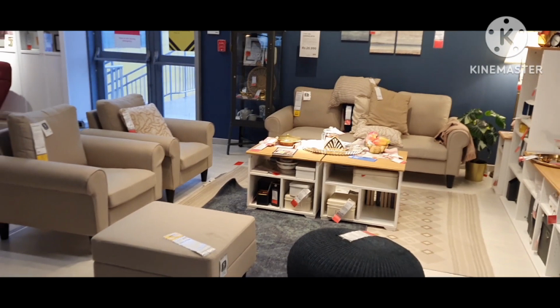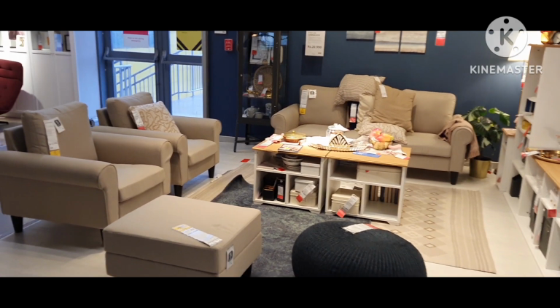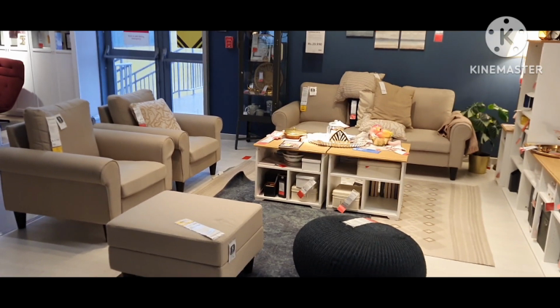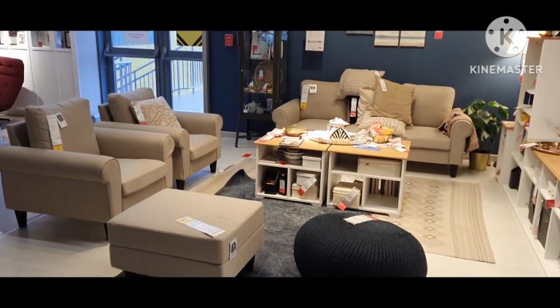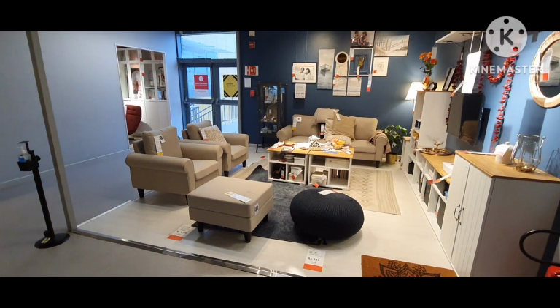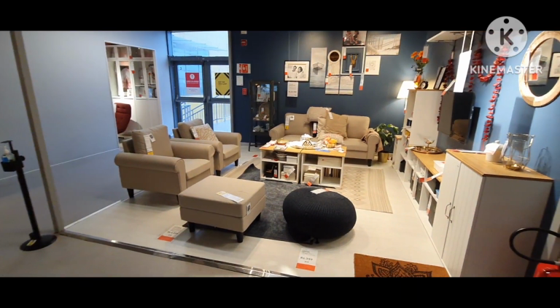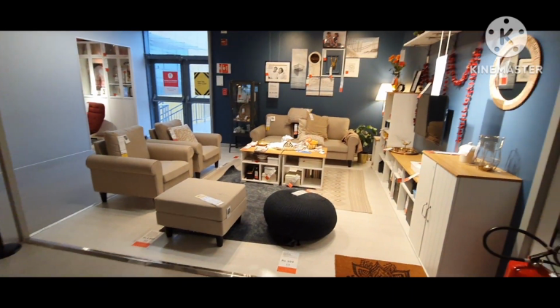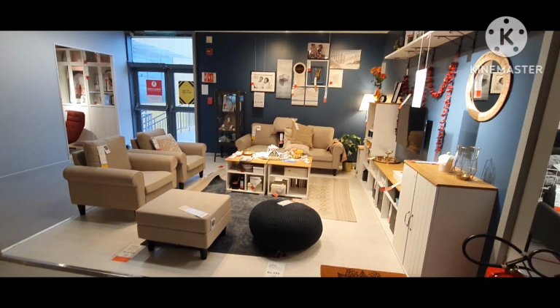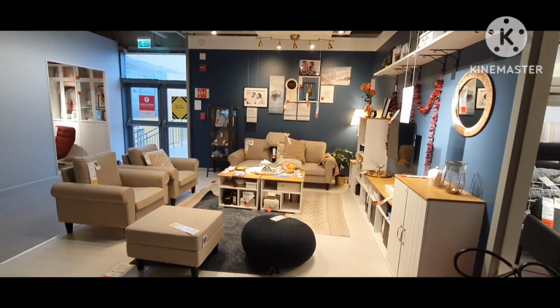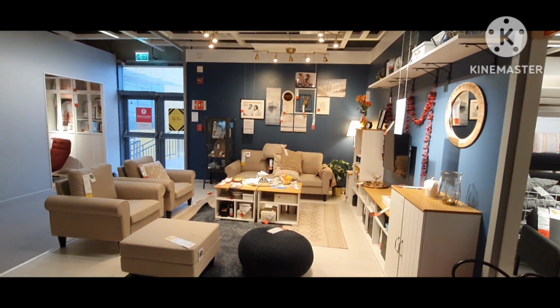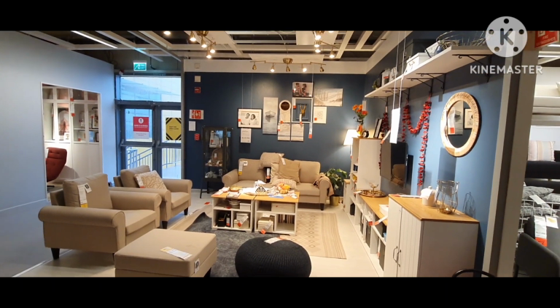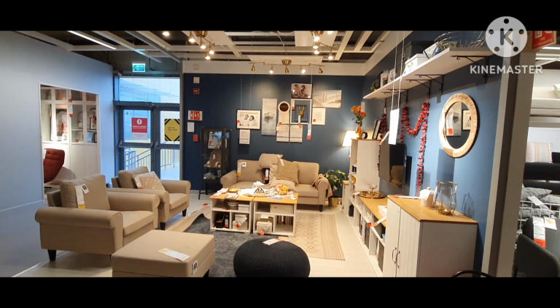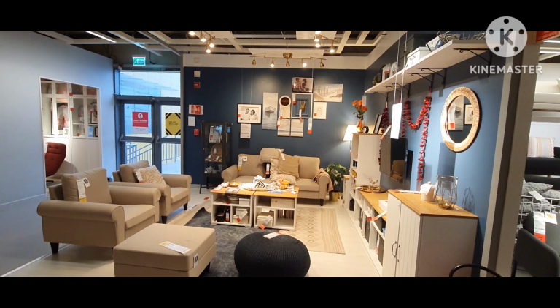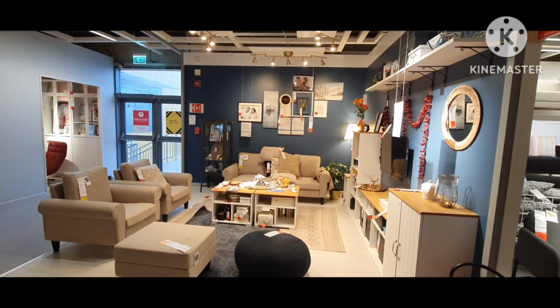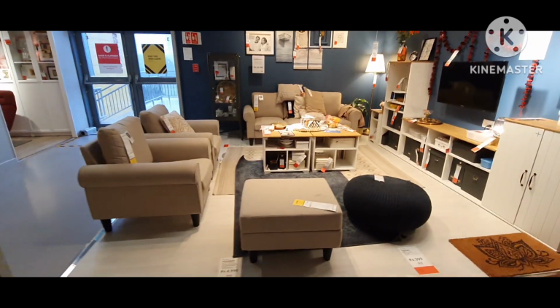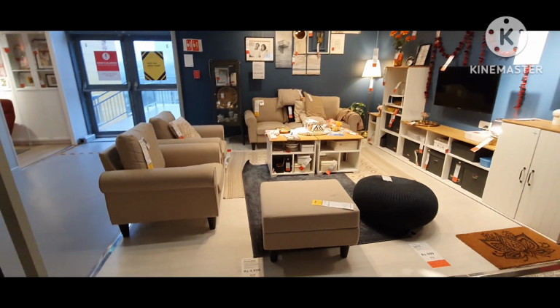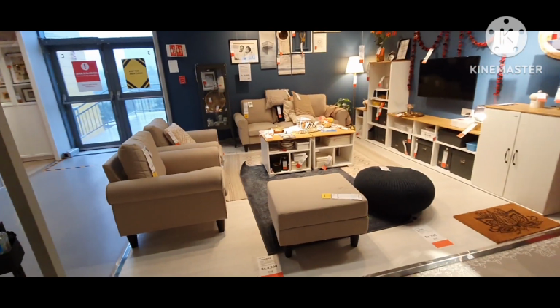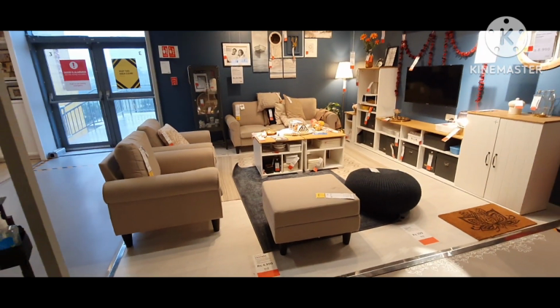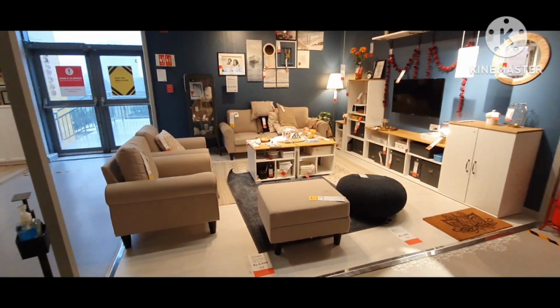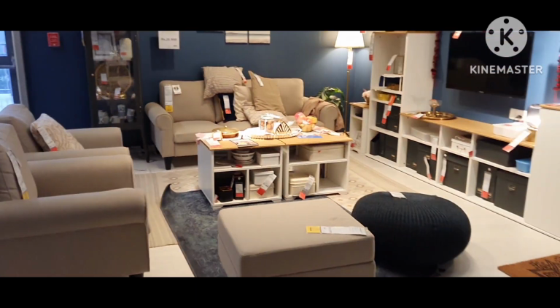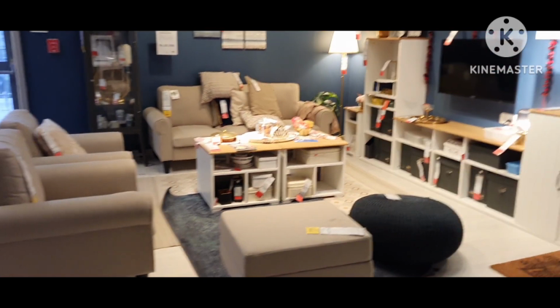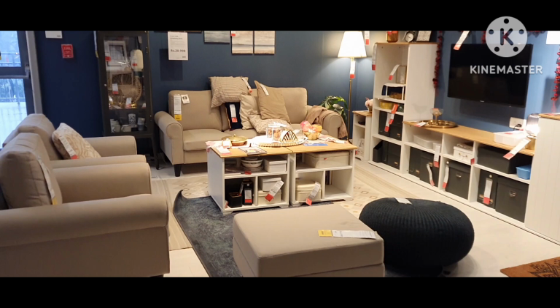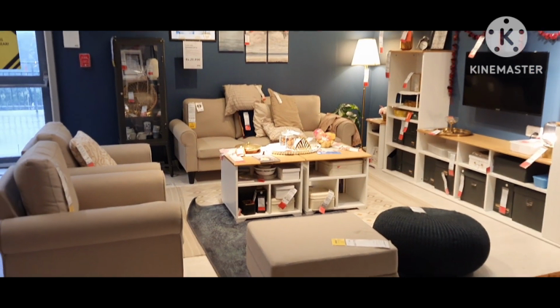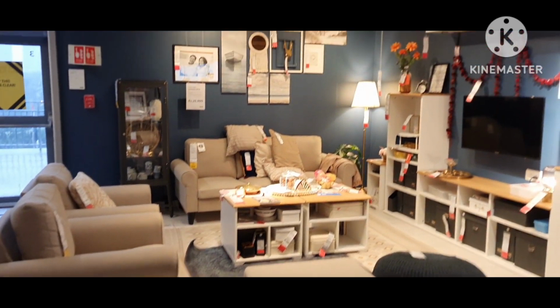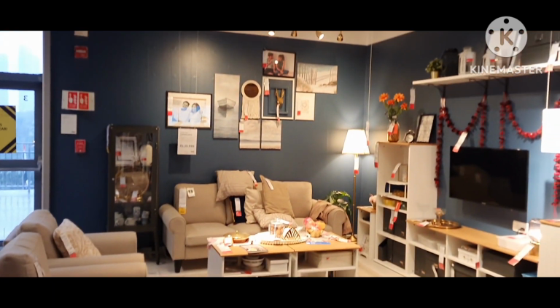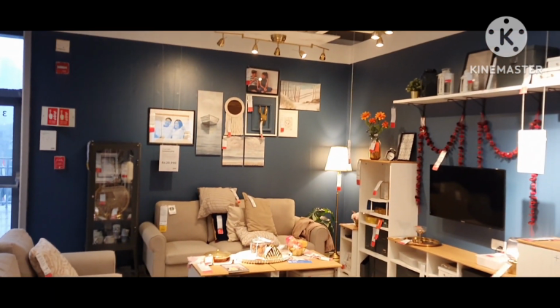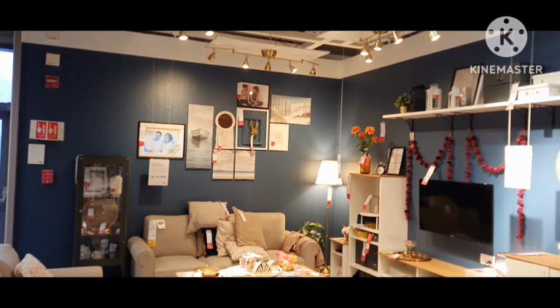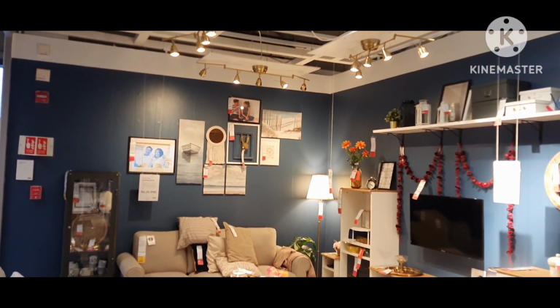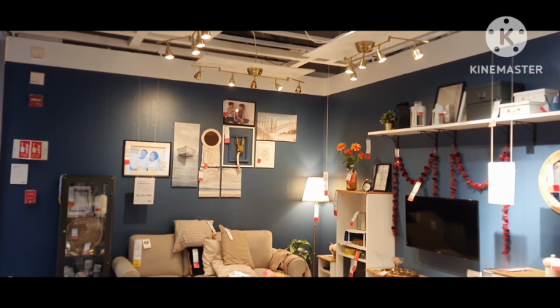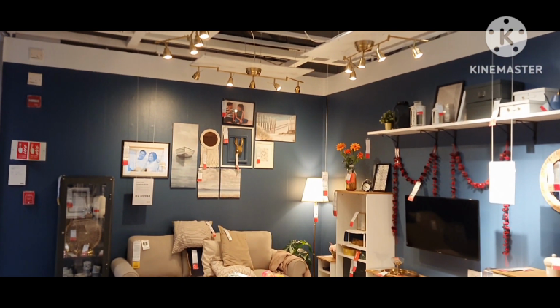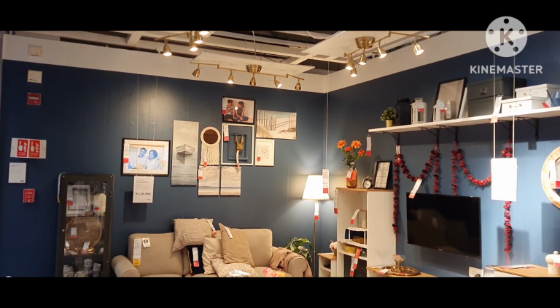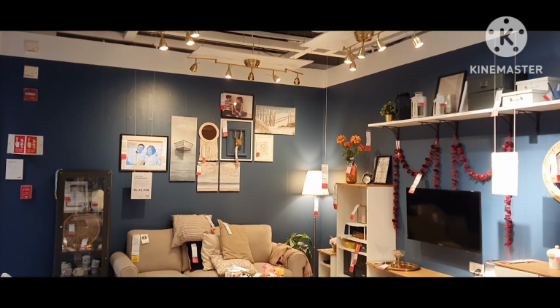Hello friends, welcome to my YouTube channel Heena Home Decor. In today's video we are going to see some living room decoration ideas at affordable price.